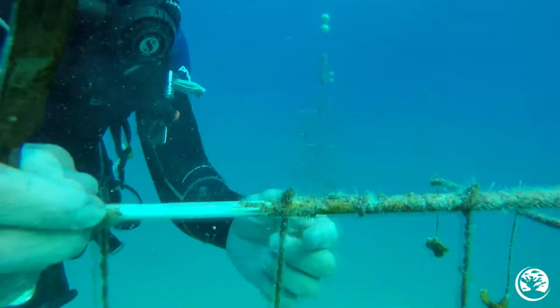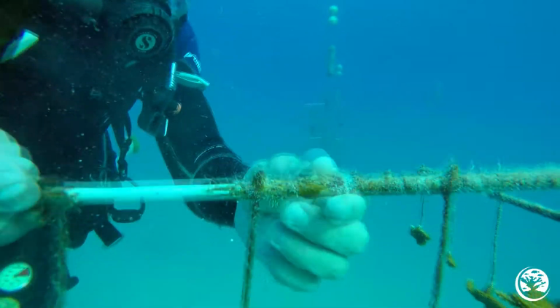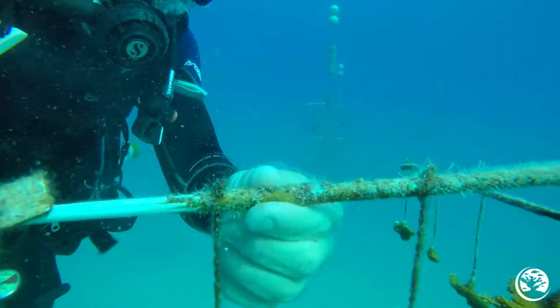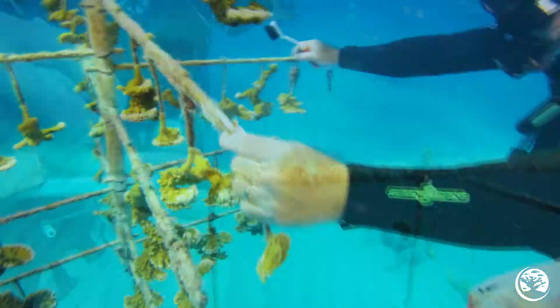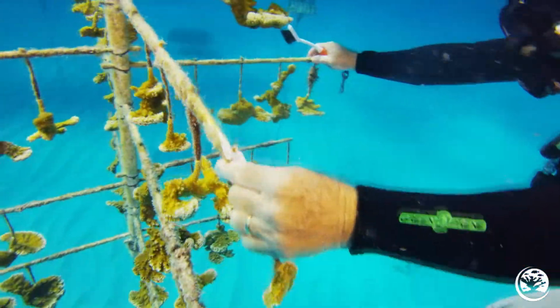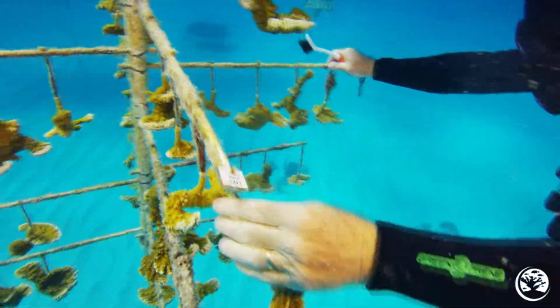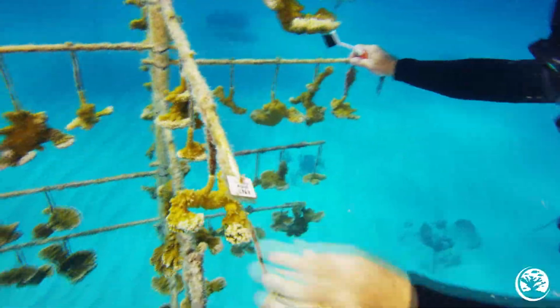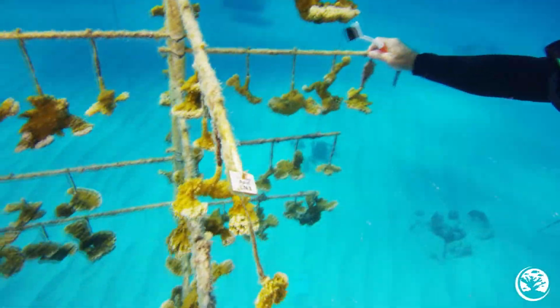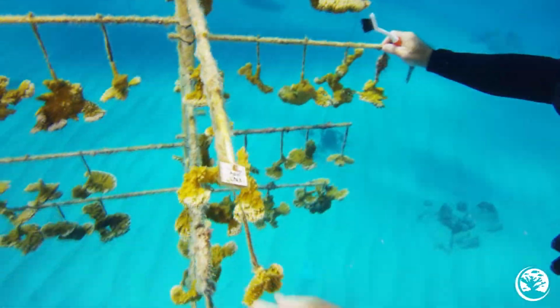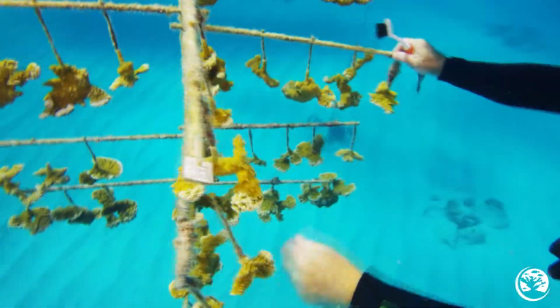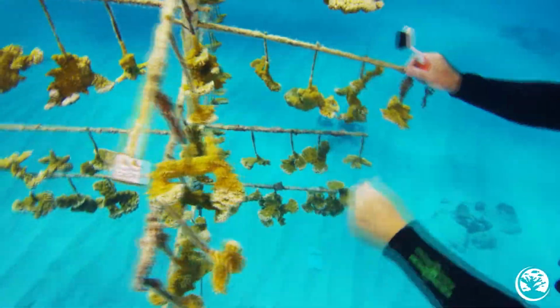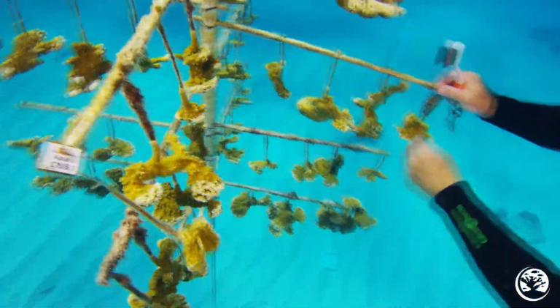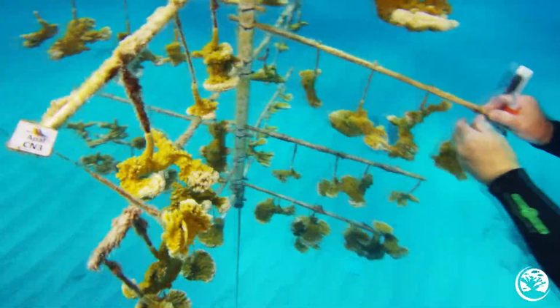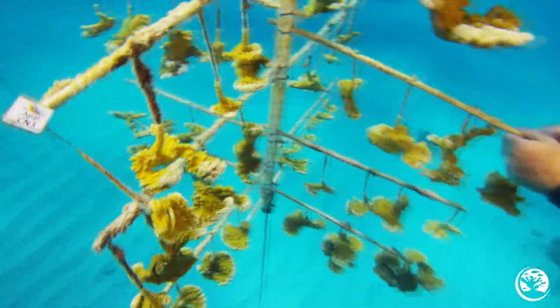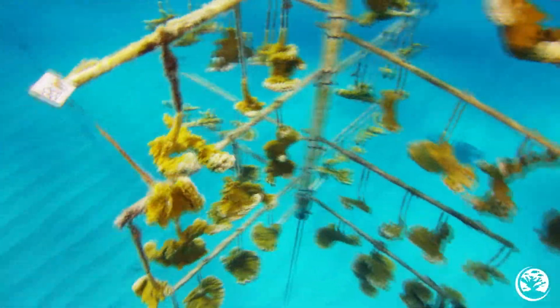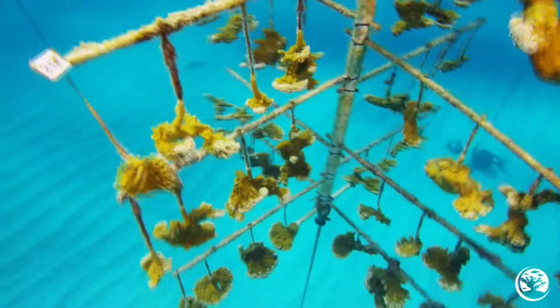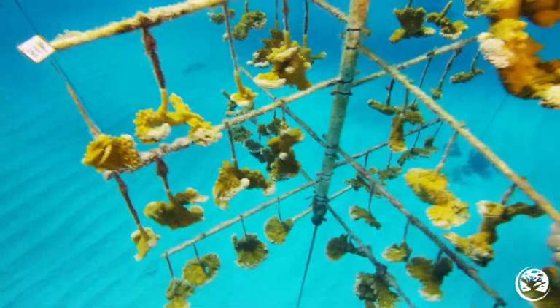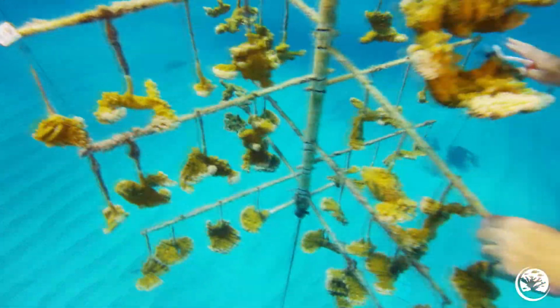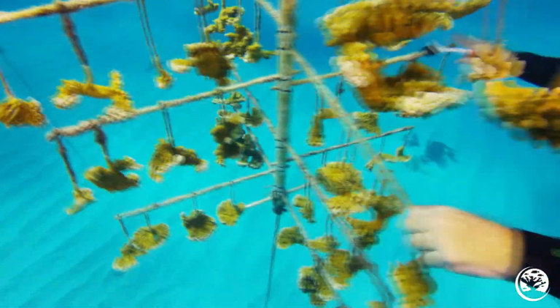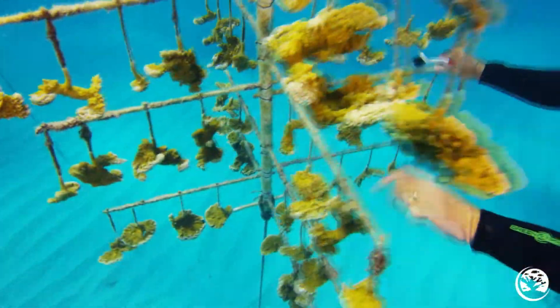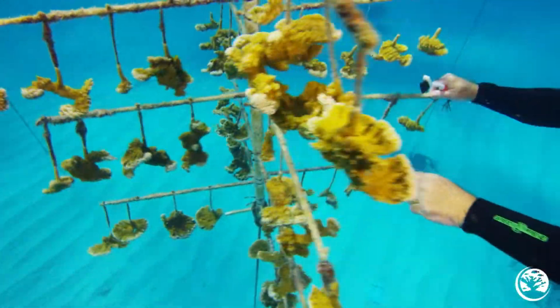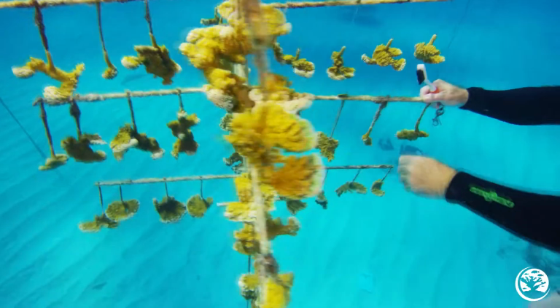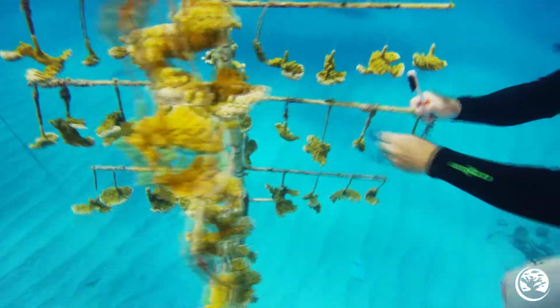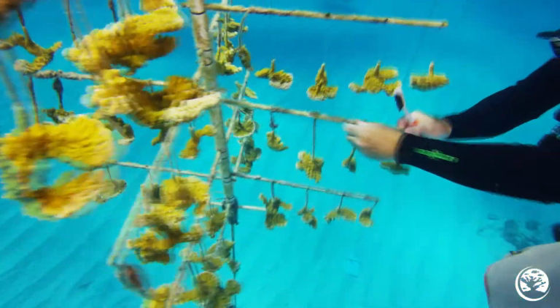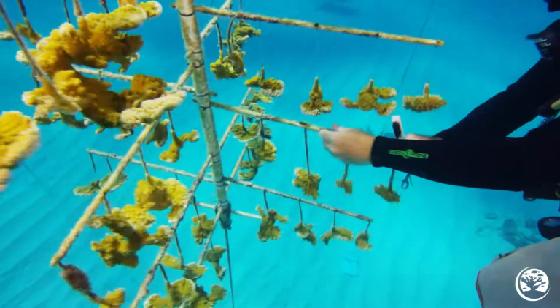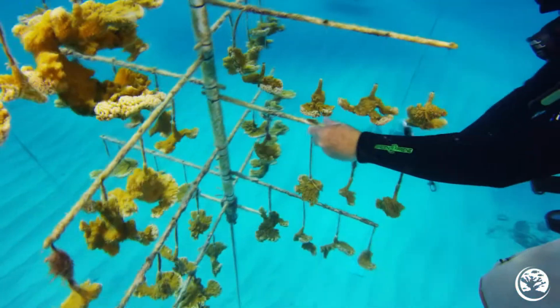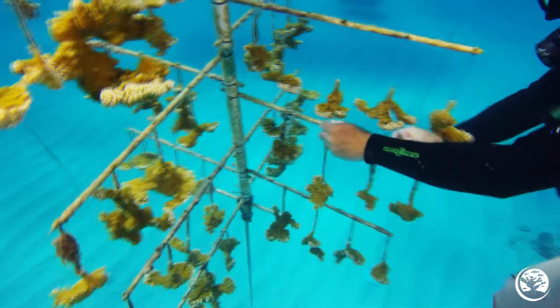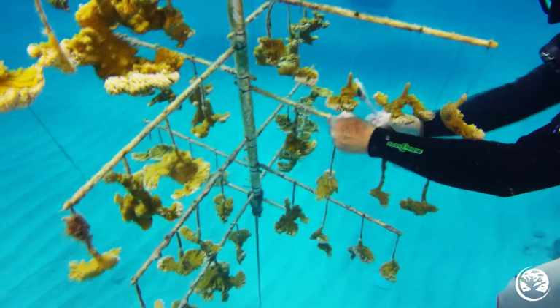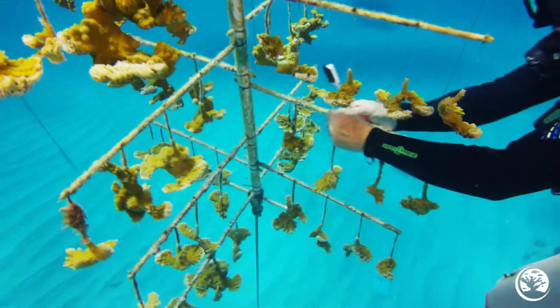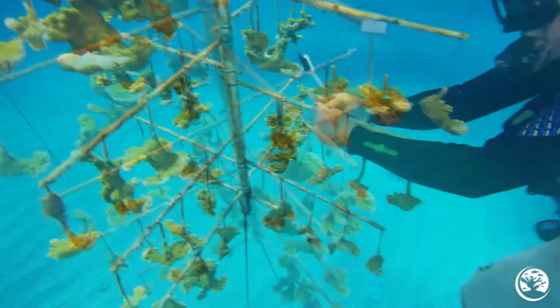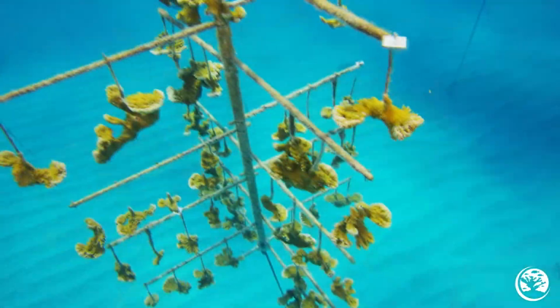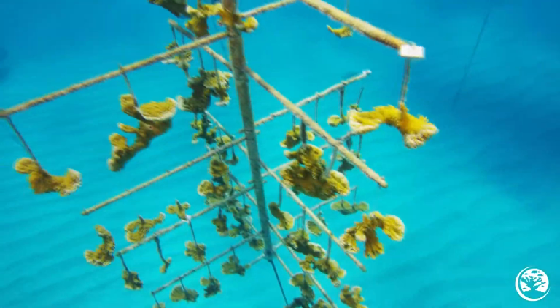If you inspect the trees on a quarterly basis and remove all the small patches of fire coral while they're still small, you can keep the fire coral in check for several years.